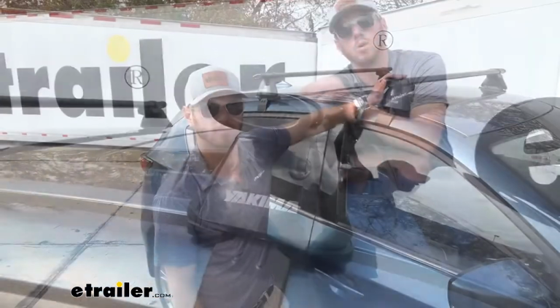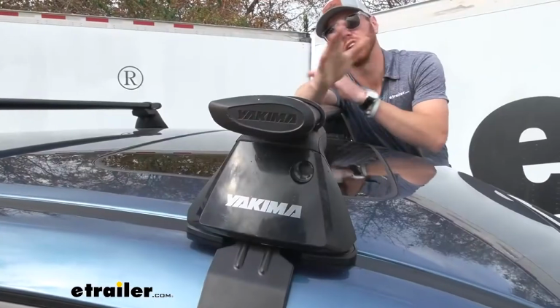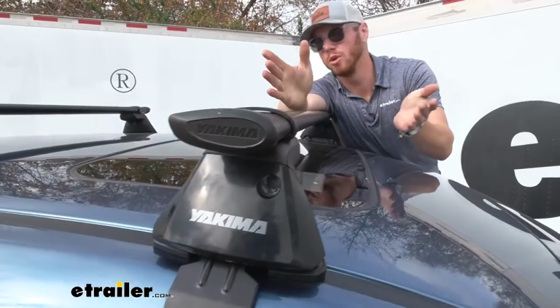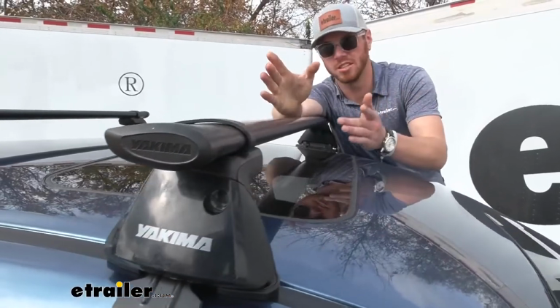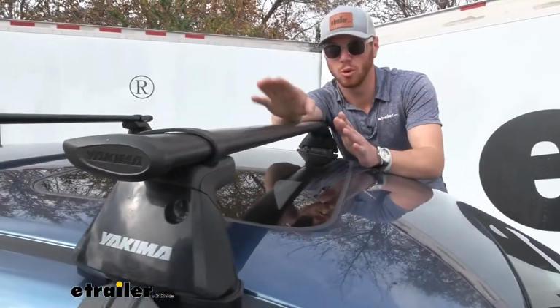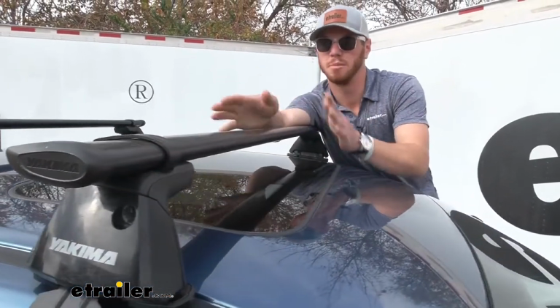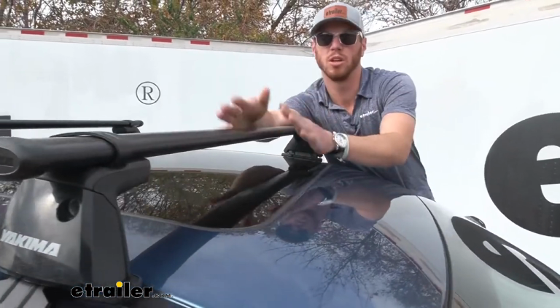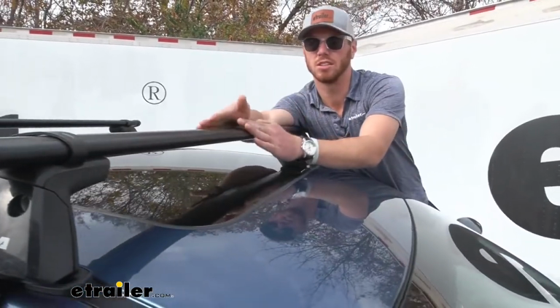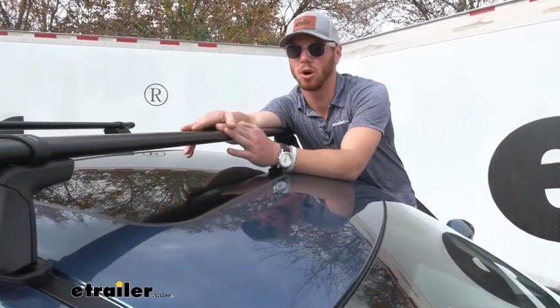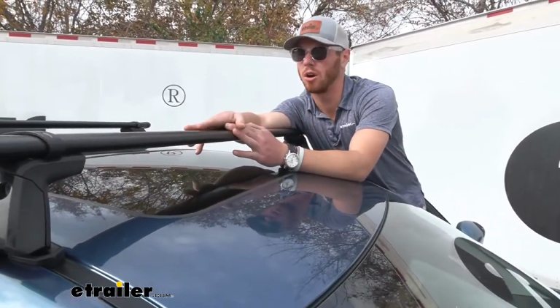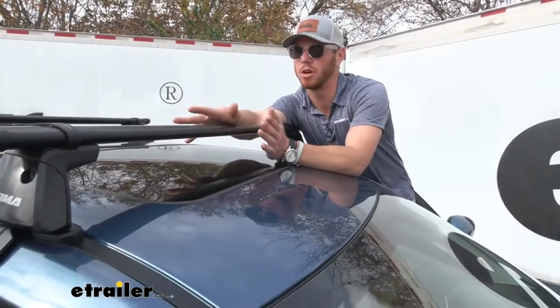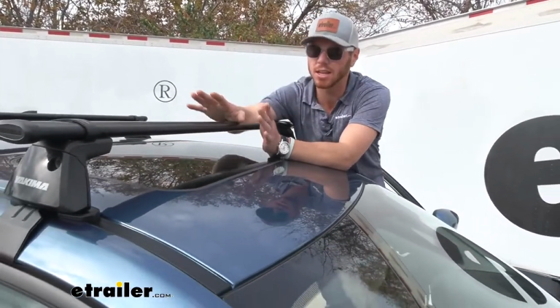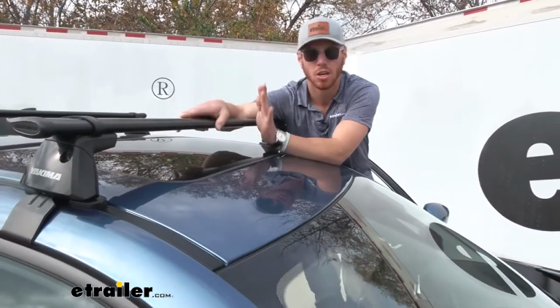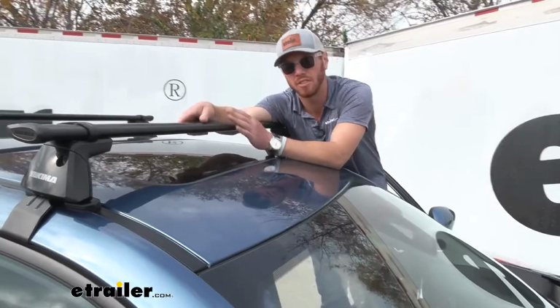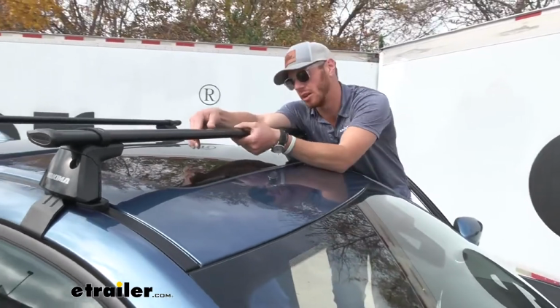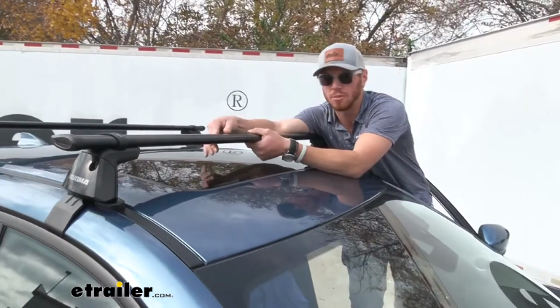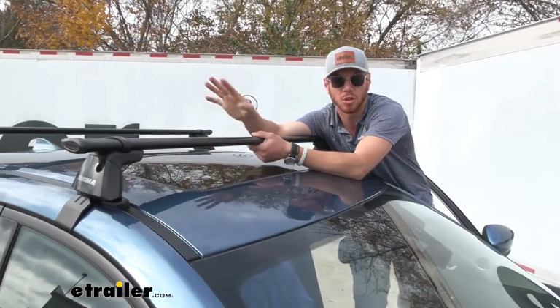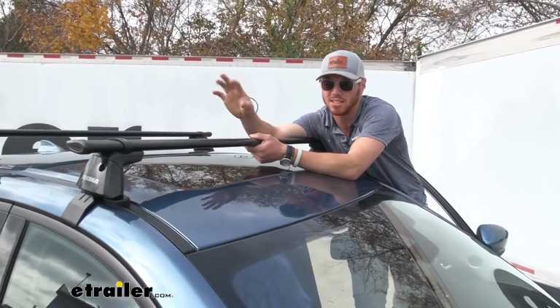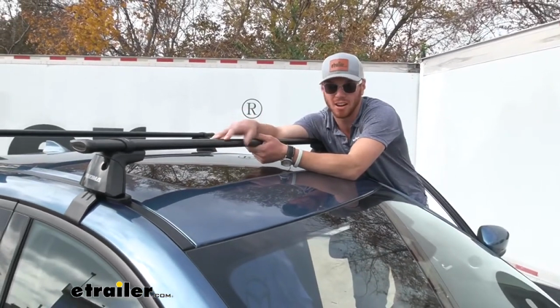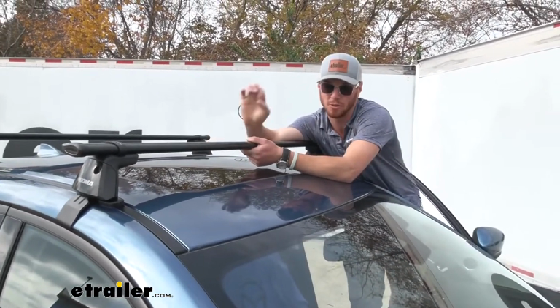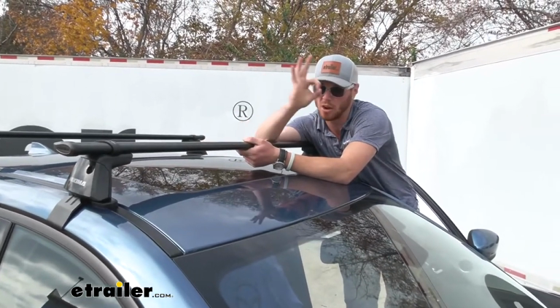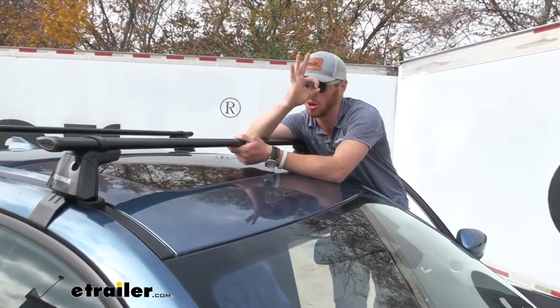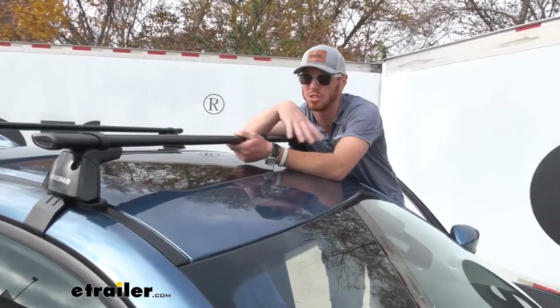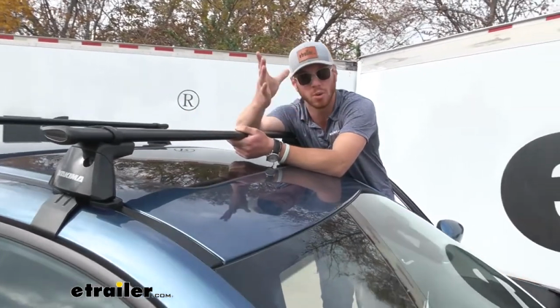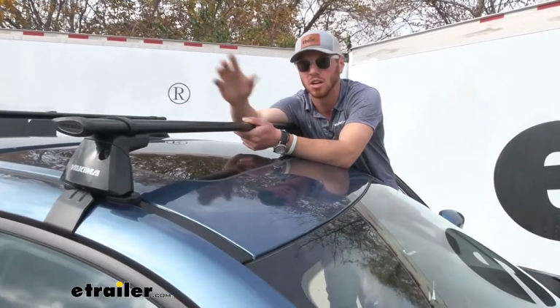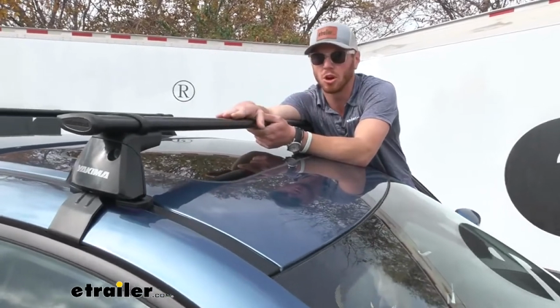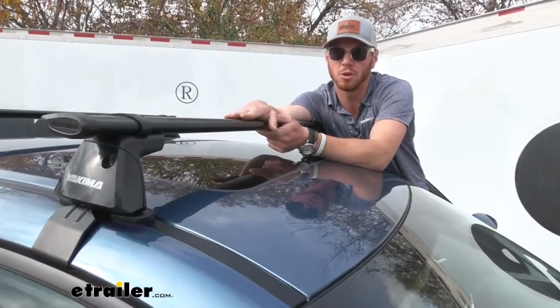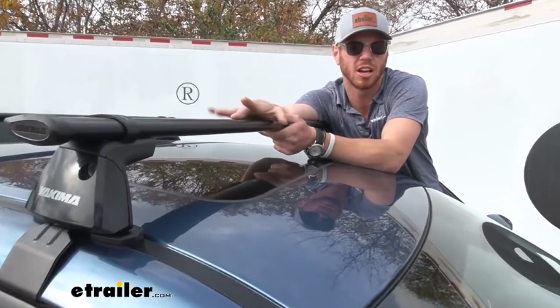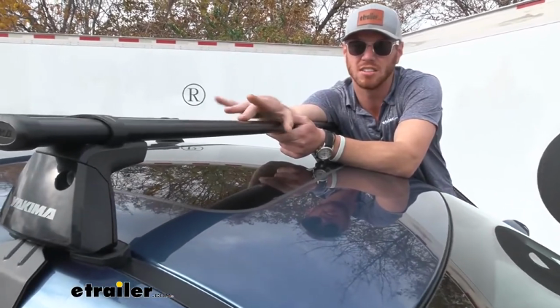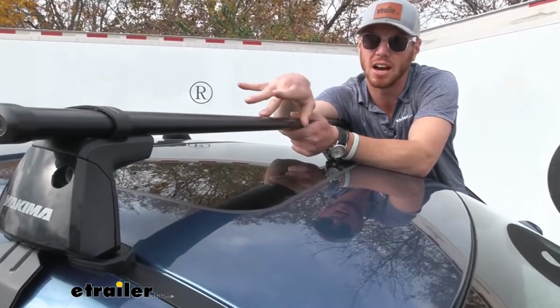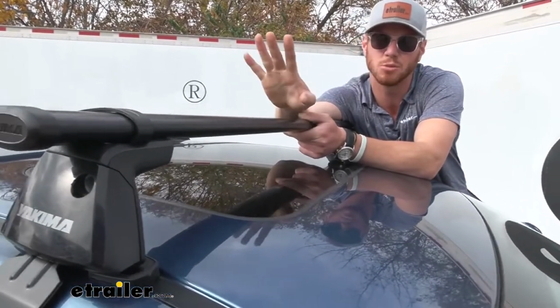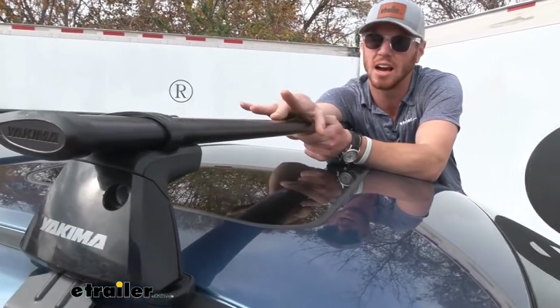We have a lot of different roof rack systems on our website, but what really sets the core bar apart for most is the aerodynamic shape. It's going to be a definite upgrade from the round bars or the square bars, but there are some other ones that are going to have T-slots up top — this one does not.